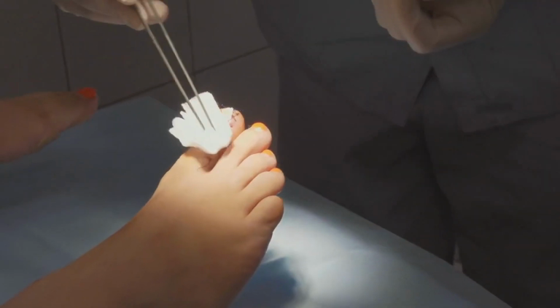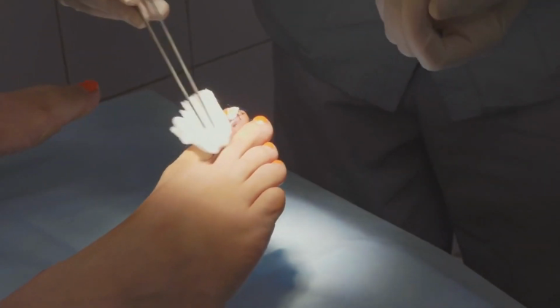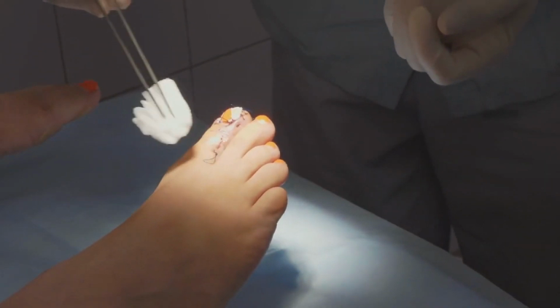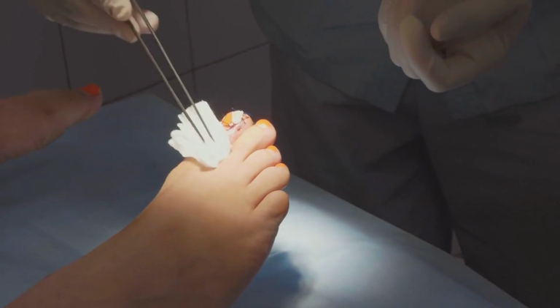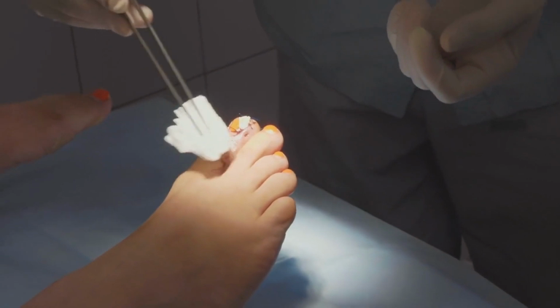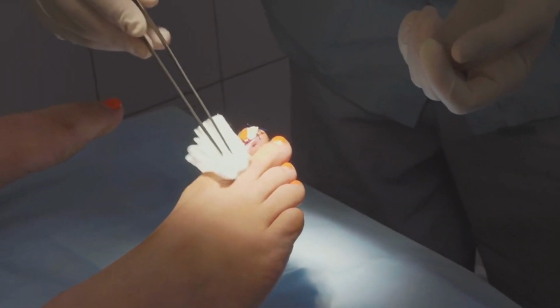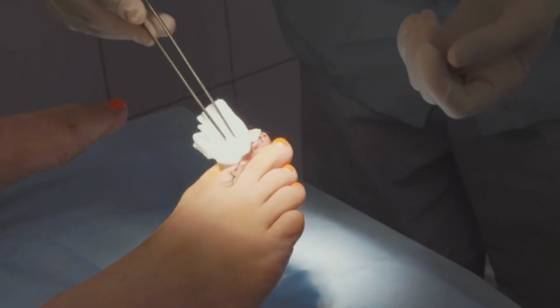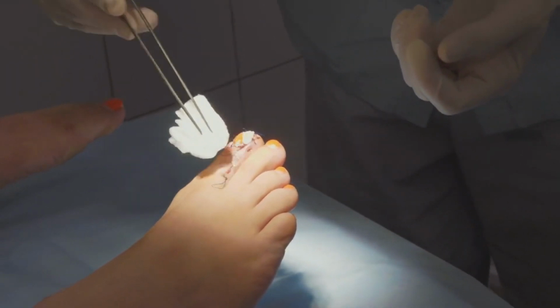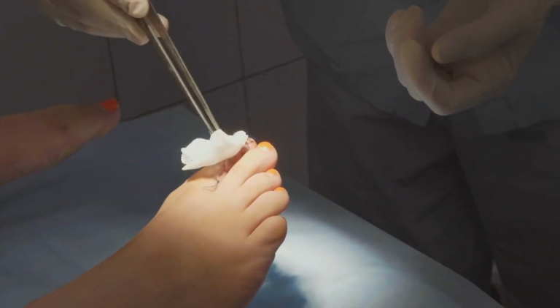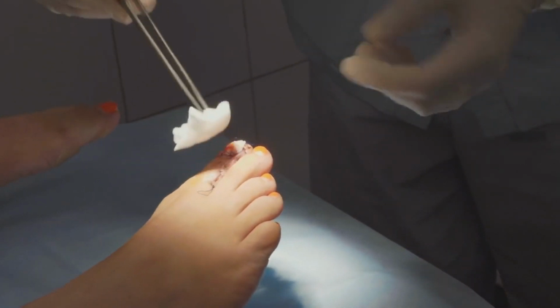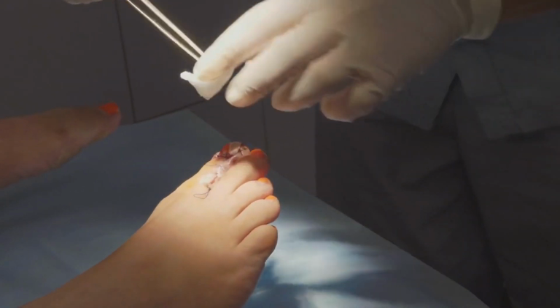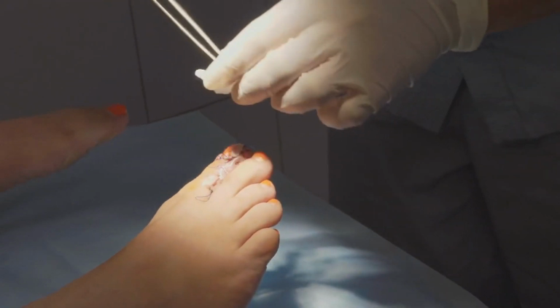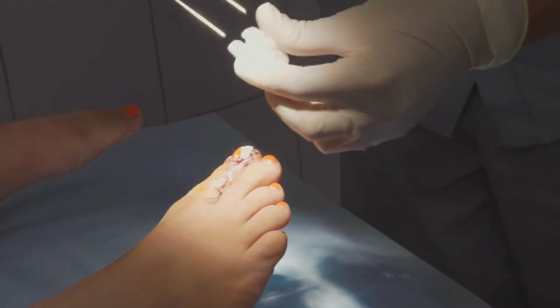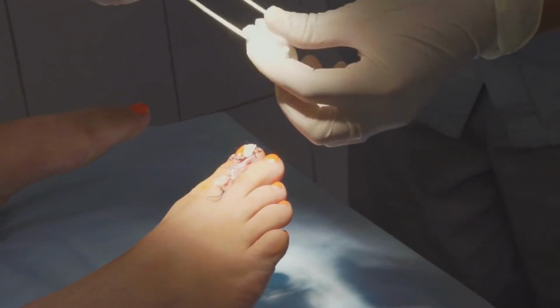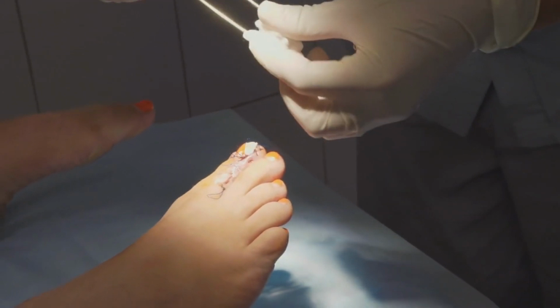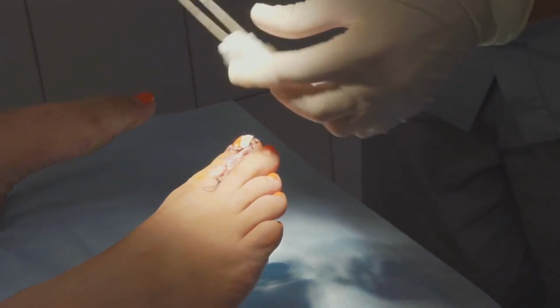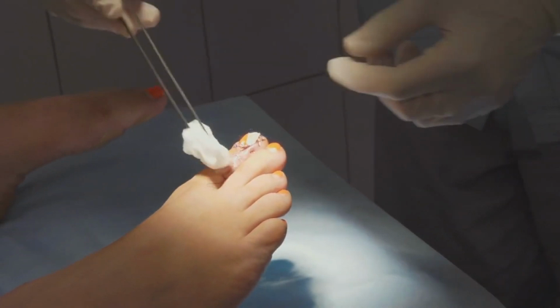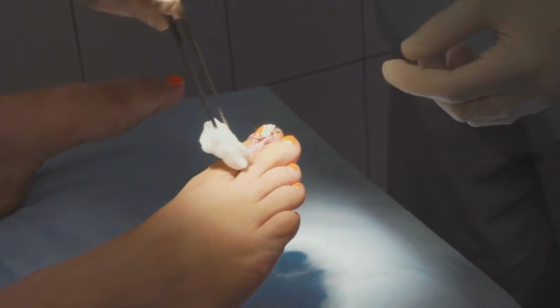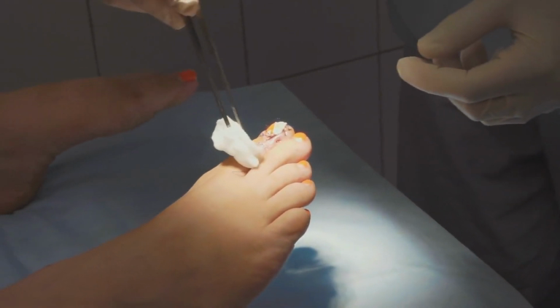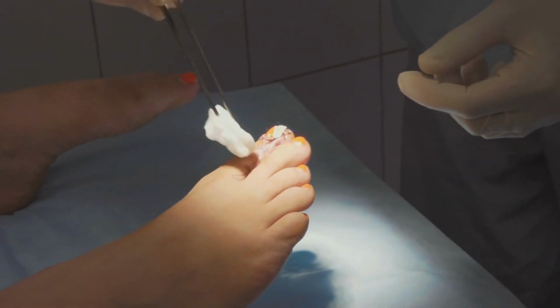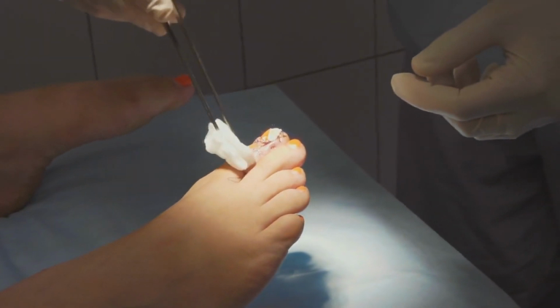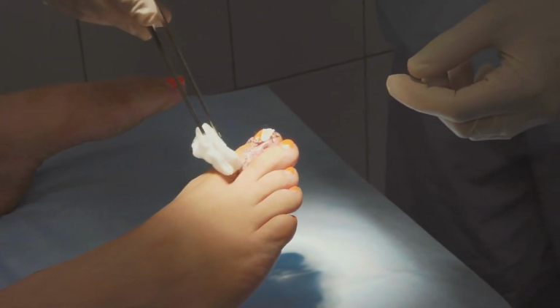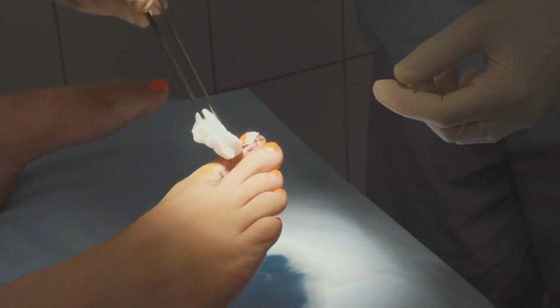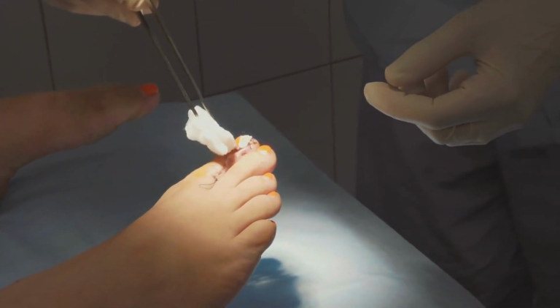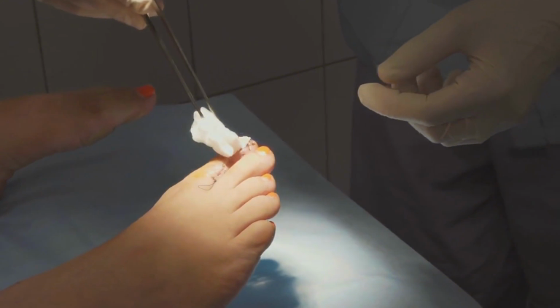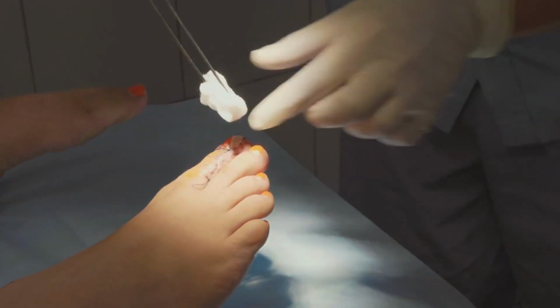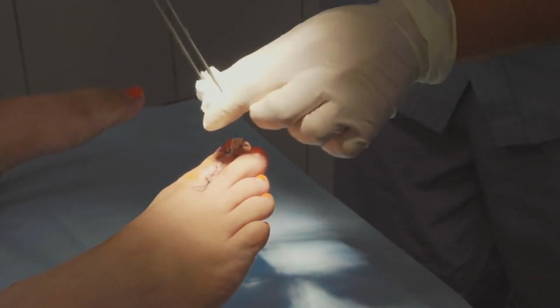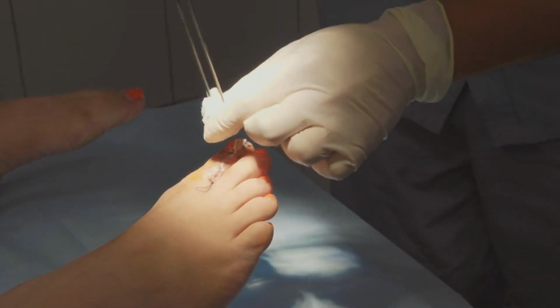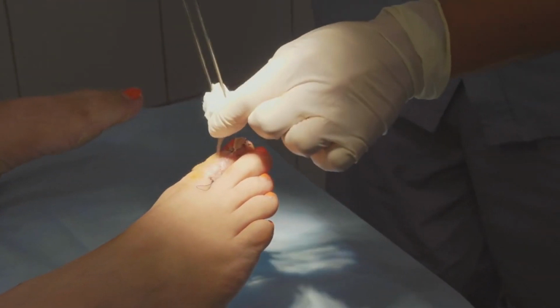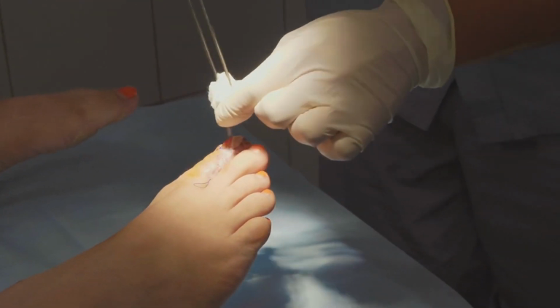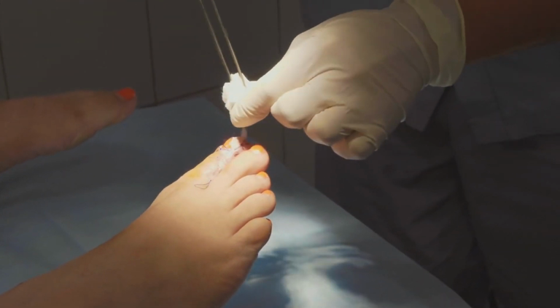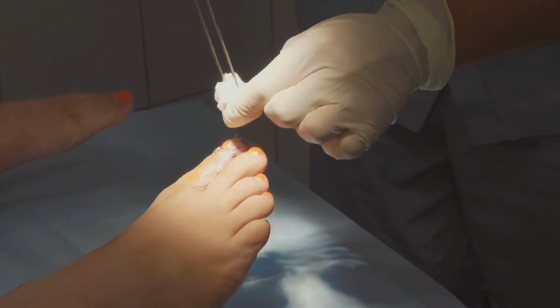Improper removal methods, such as unsterilized pins or nails, can exacerbate wounds, potentially necessitating drastic measures like toe amputation.